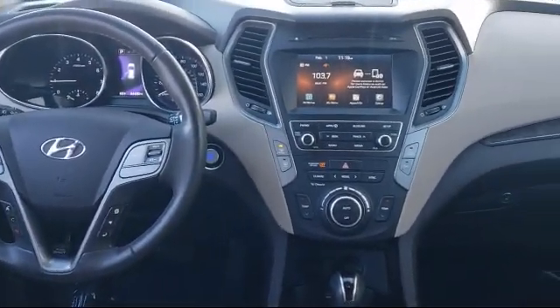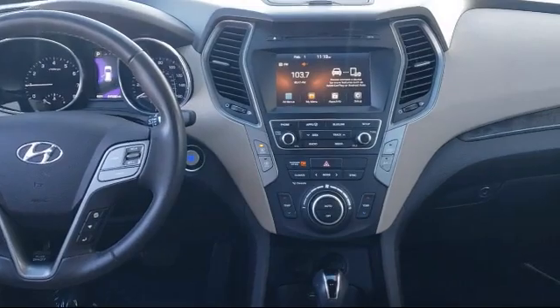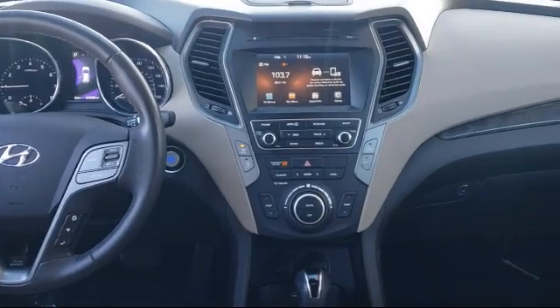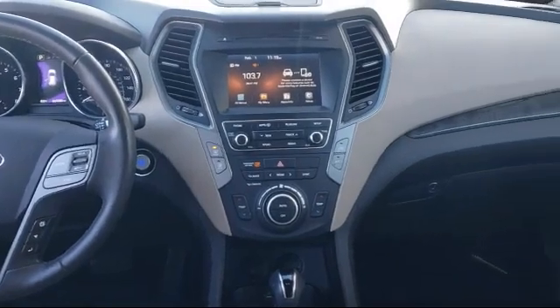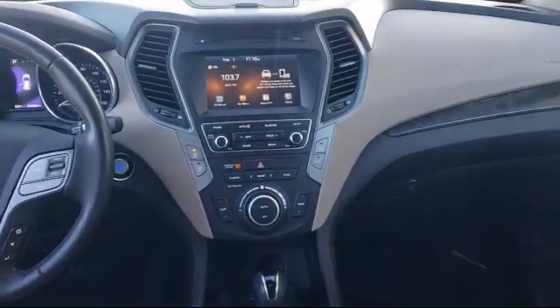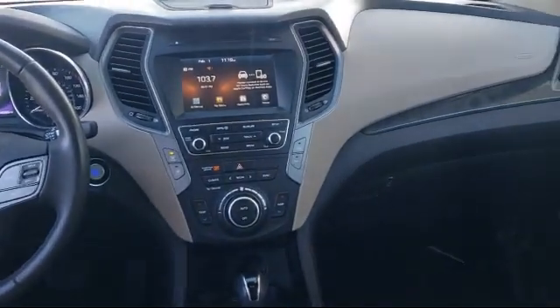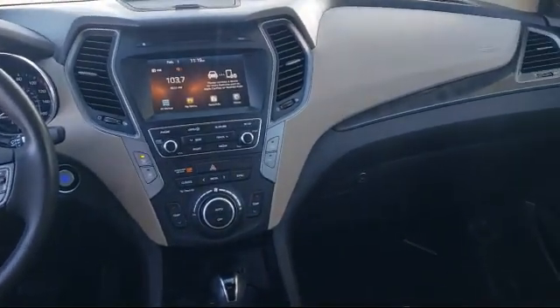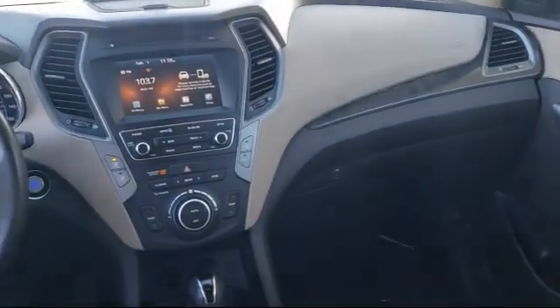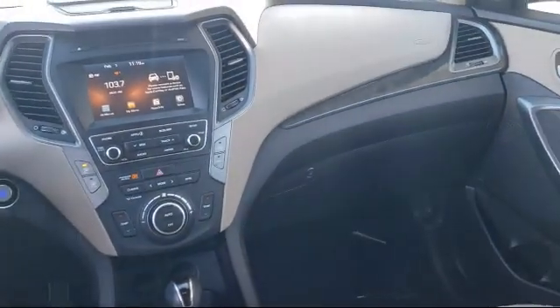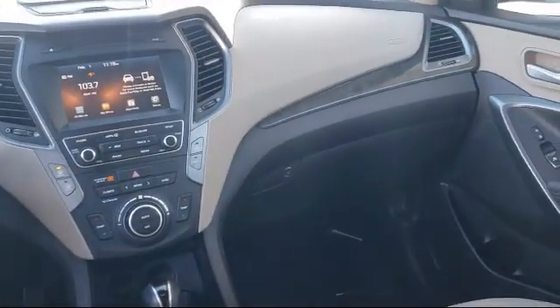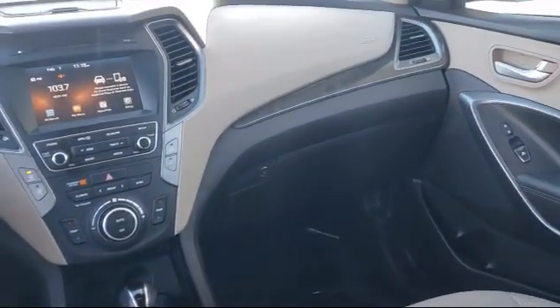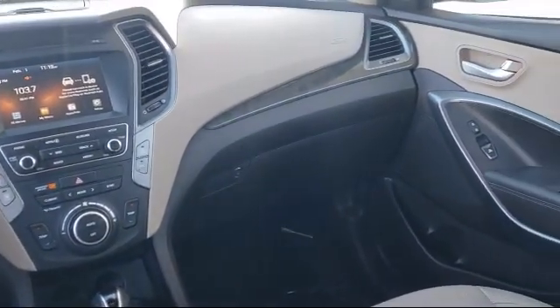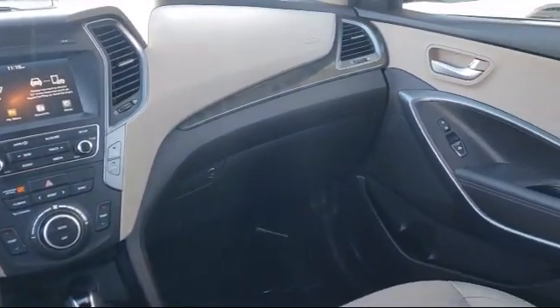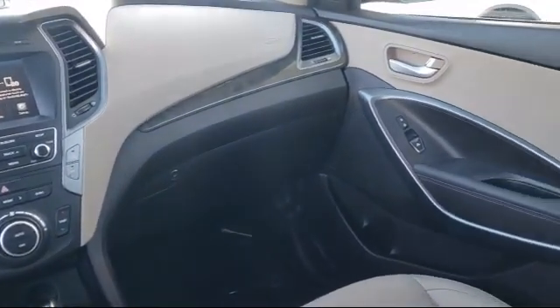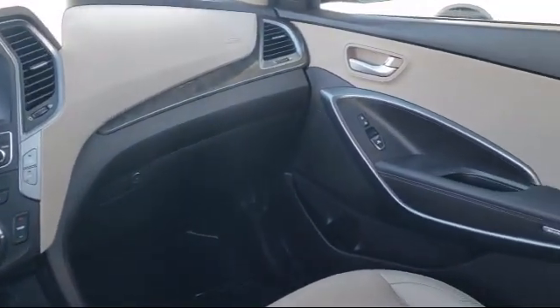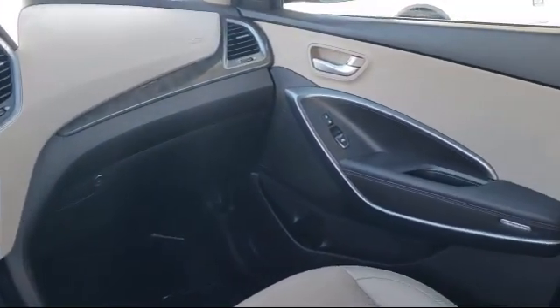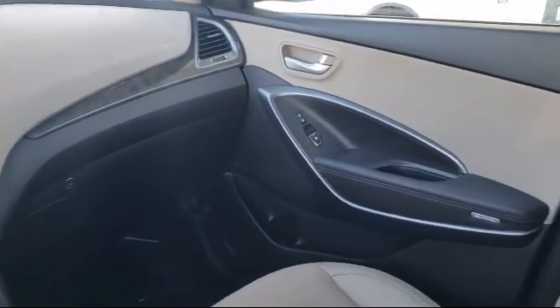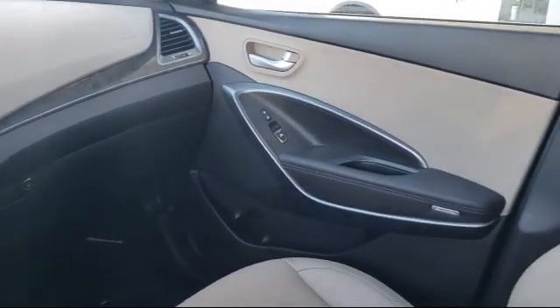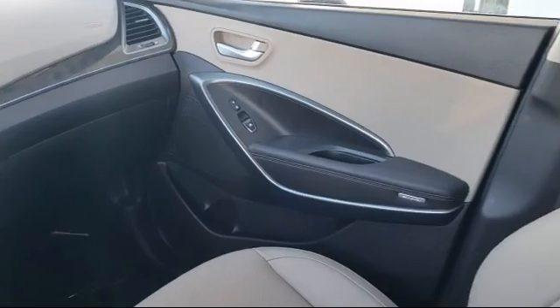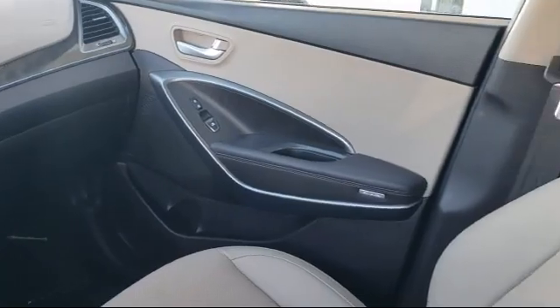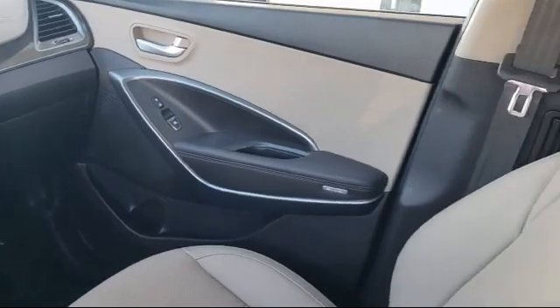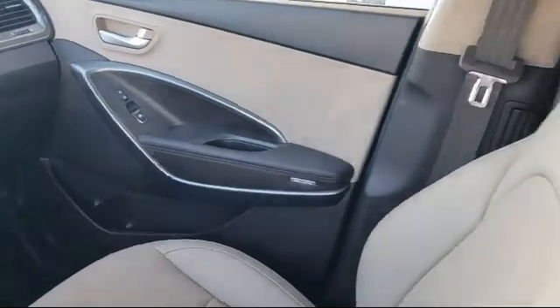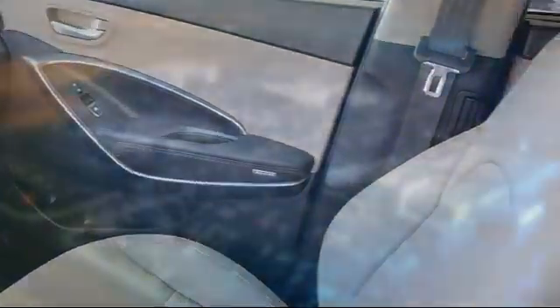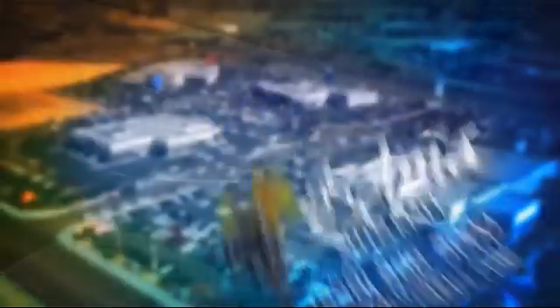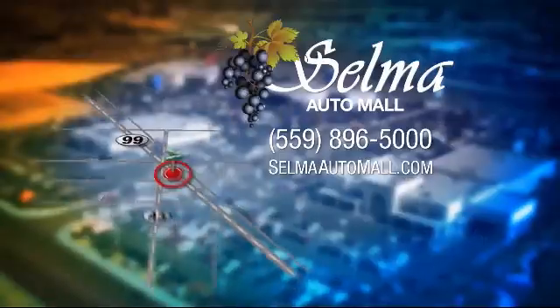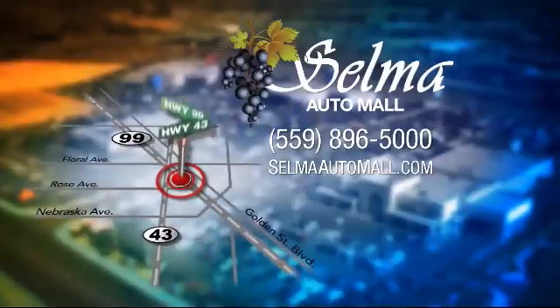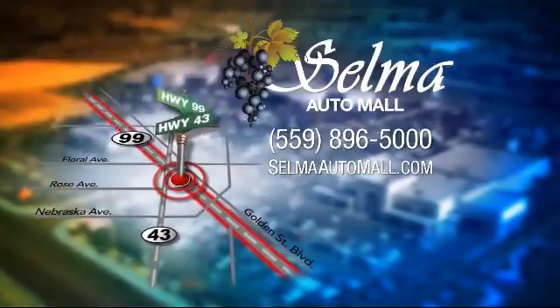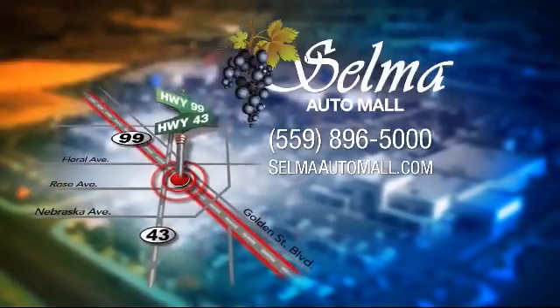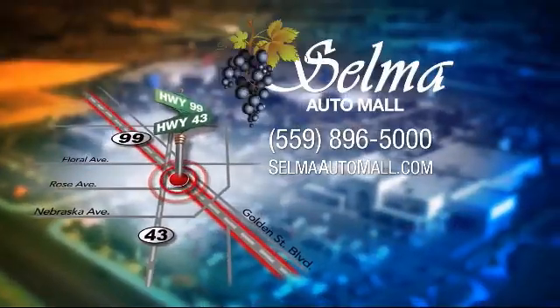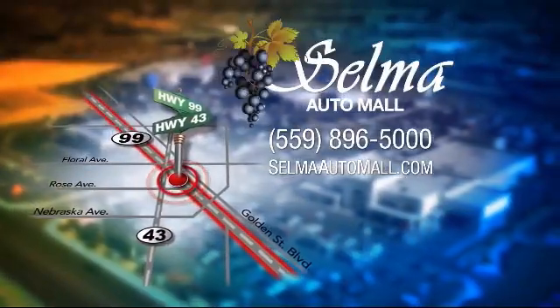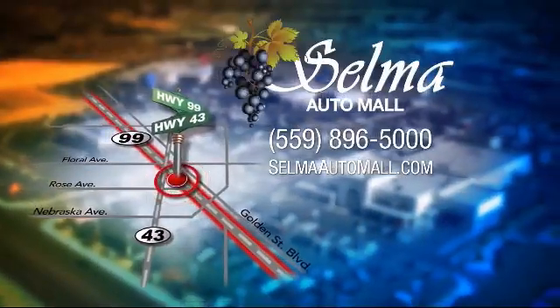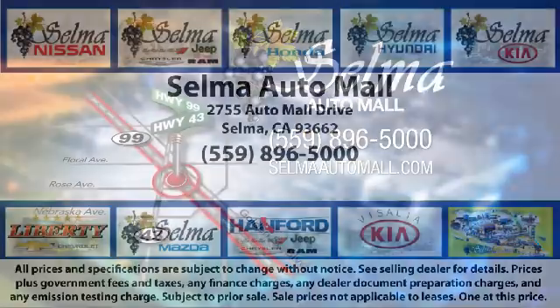With a replica of an 1880 steam locomotive chugging around a 20 acre lot, complete with two tunnels, koi ponds, waterfalls, and a bounce house, the Selma Automall offers a unique shopping experience not offered by any other dealer in the valley.